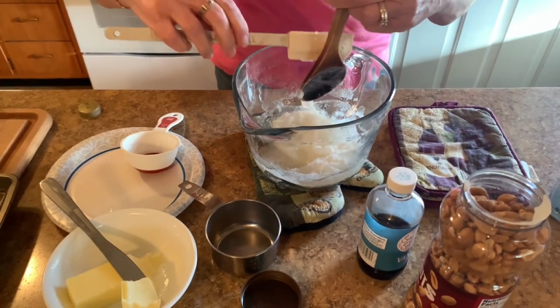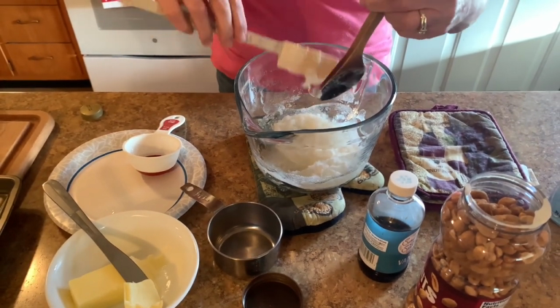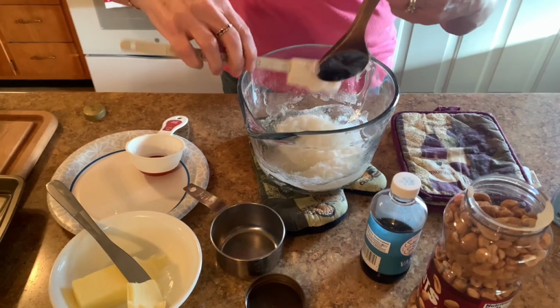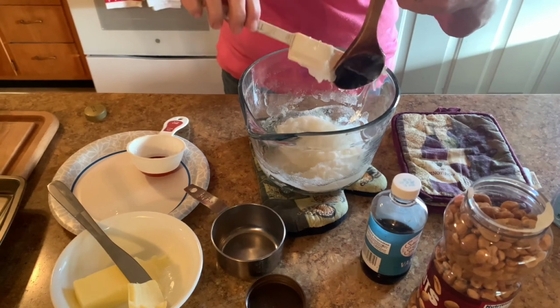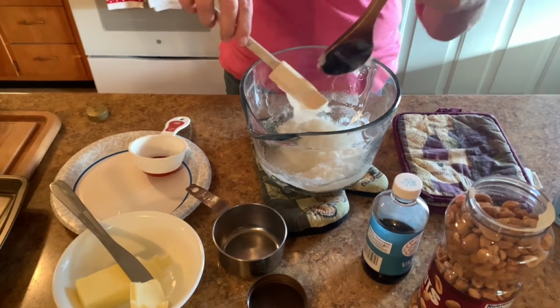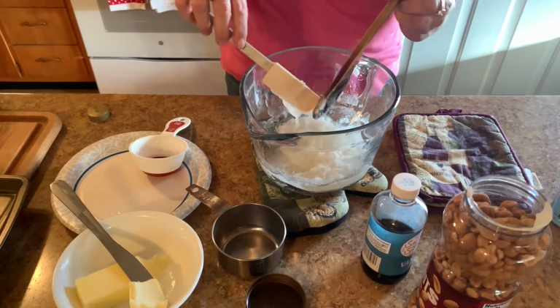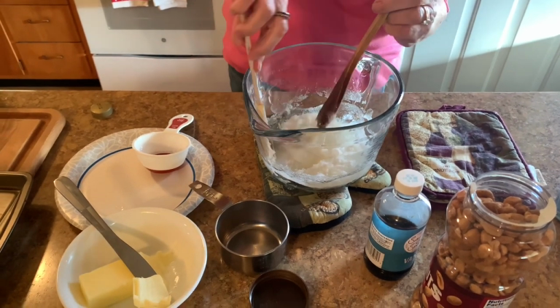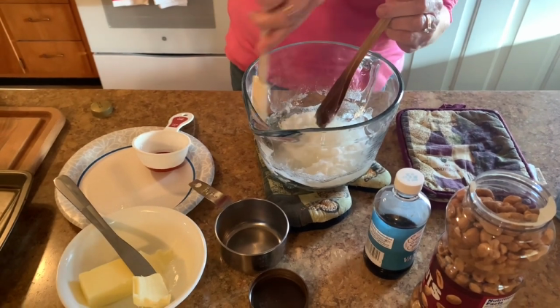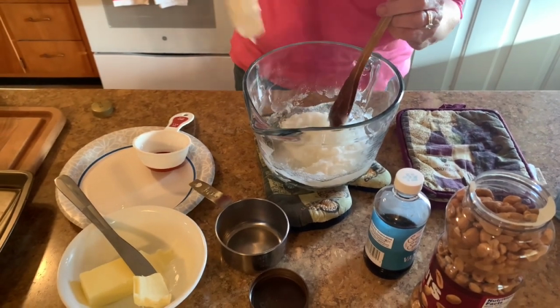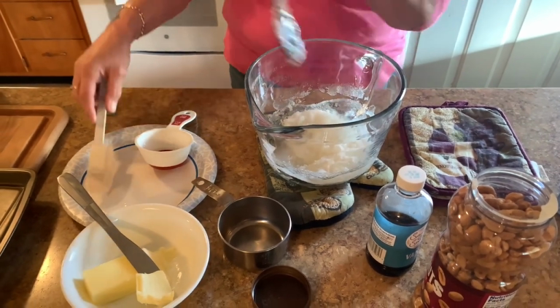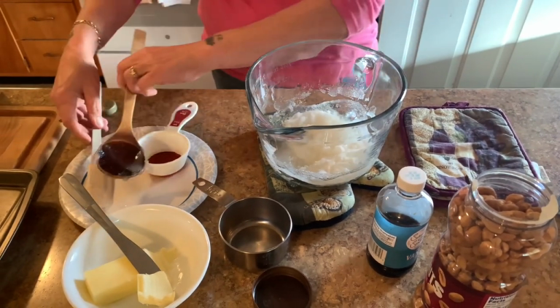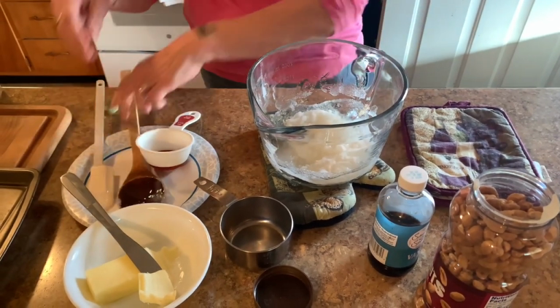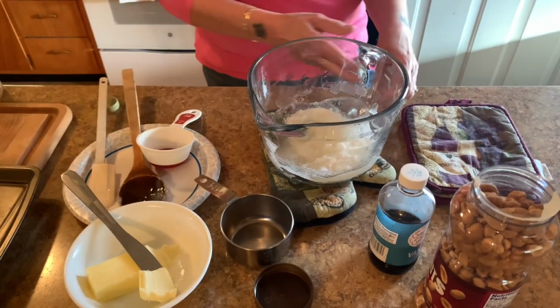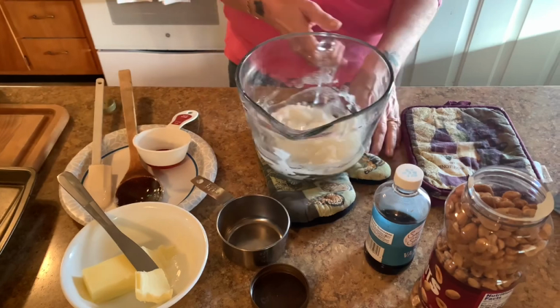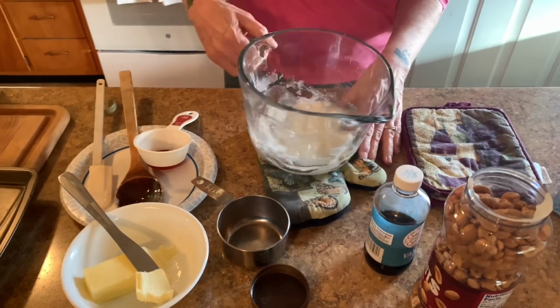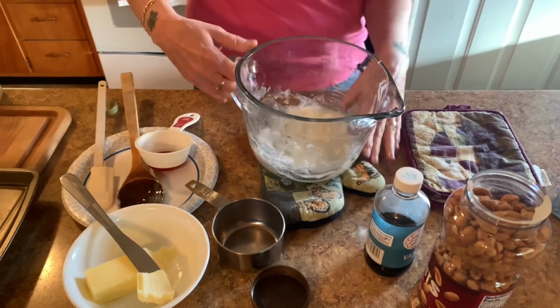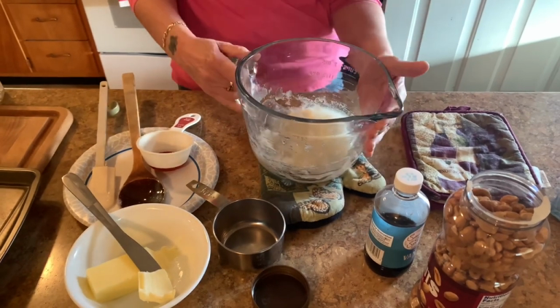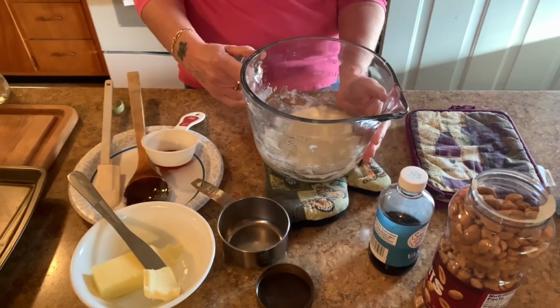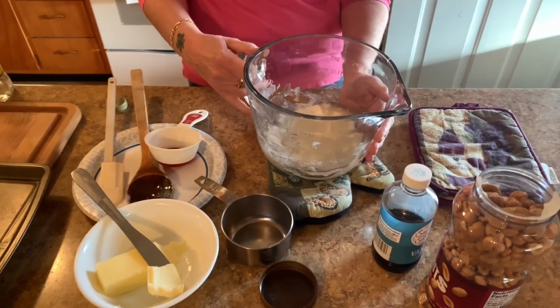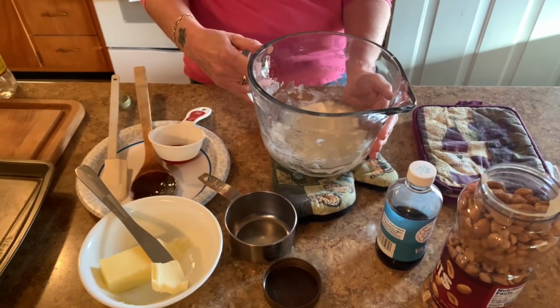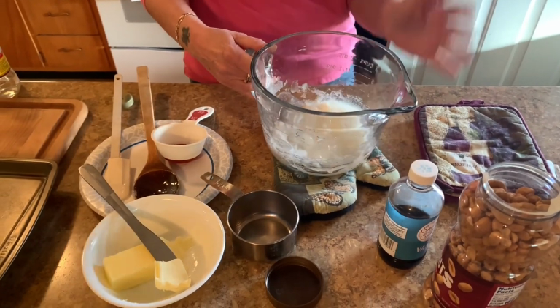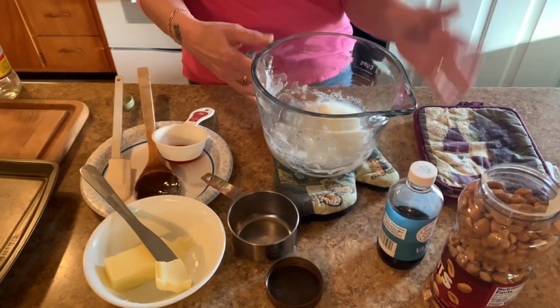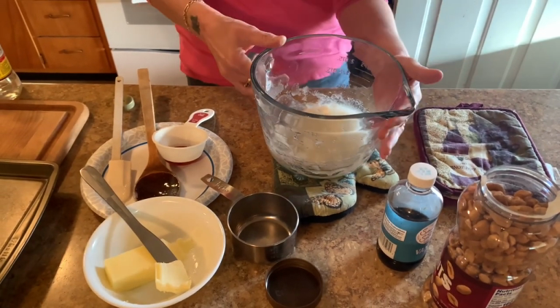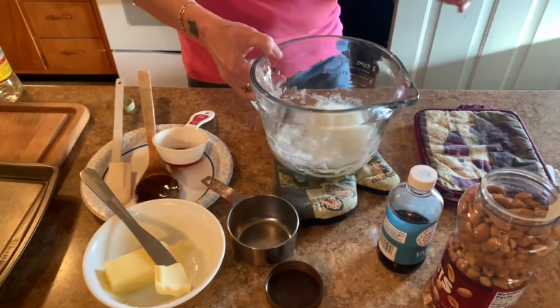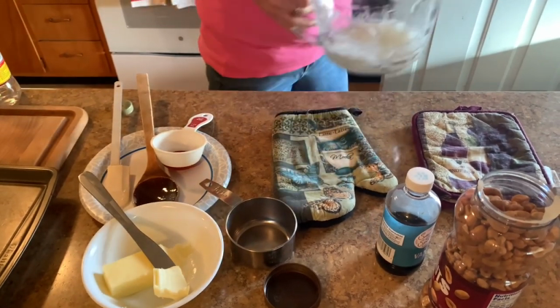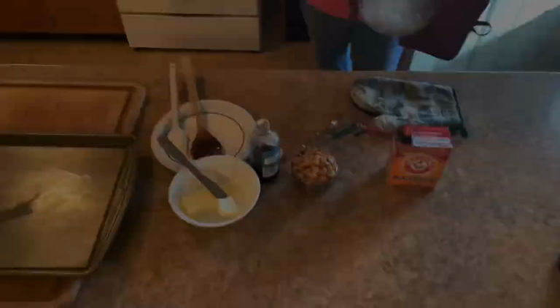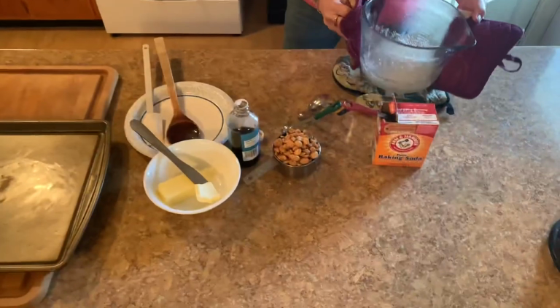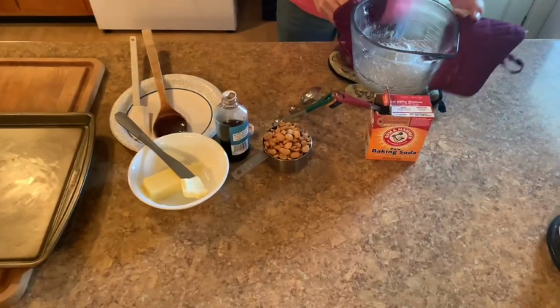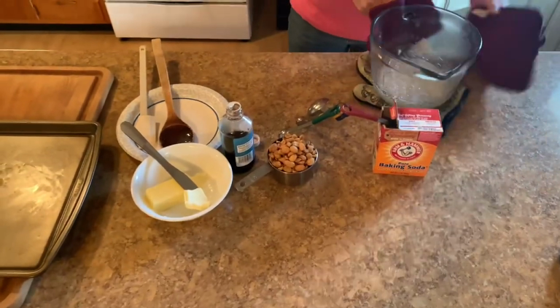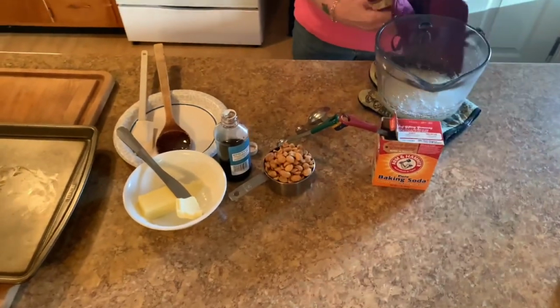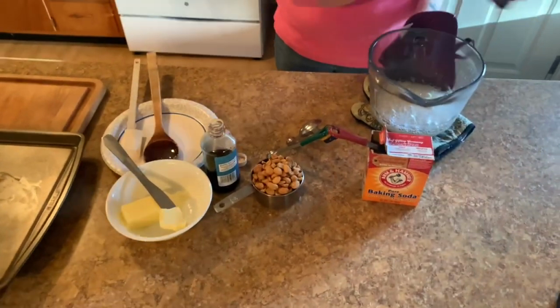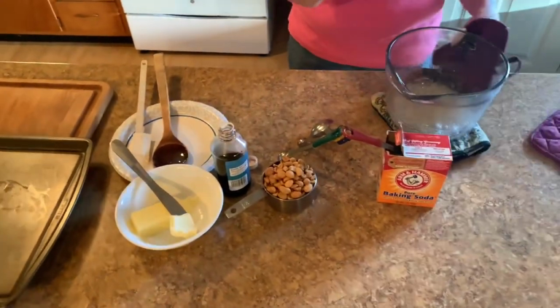Then we're going to microwave this for four minutes. Don't open the microwave or anything. I have a thousand watt microwave, so hopefully that's what you have. So that was in the microwave for four minutes.